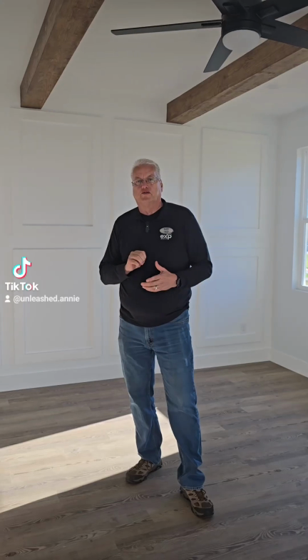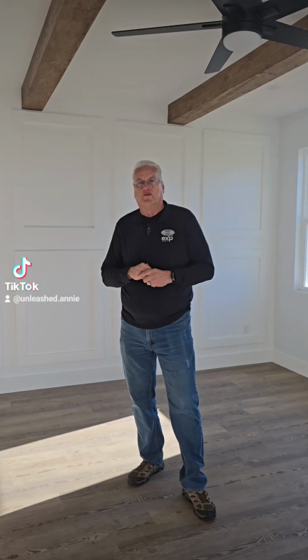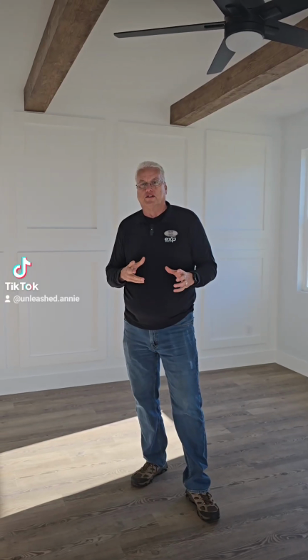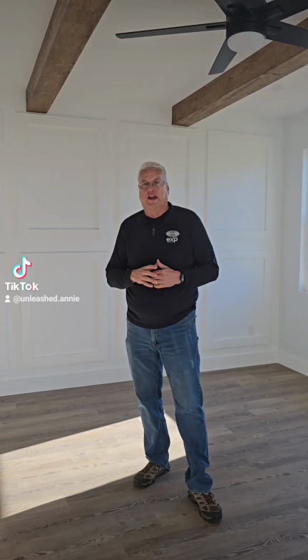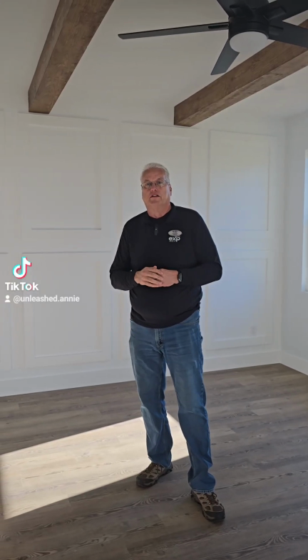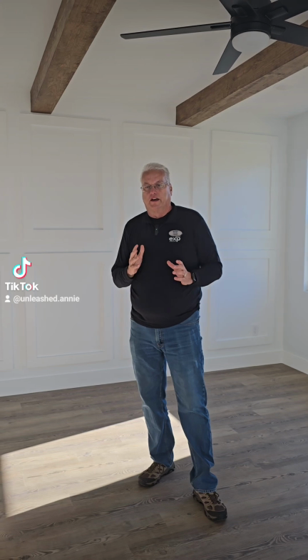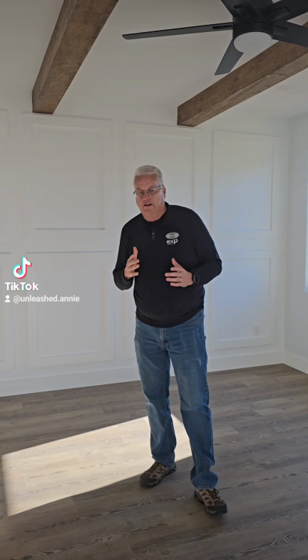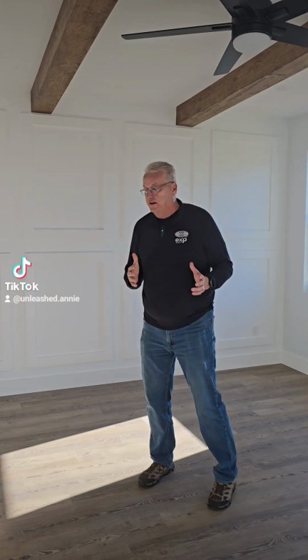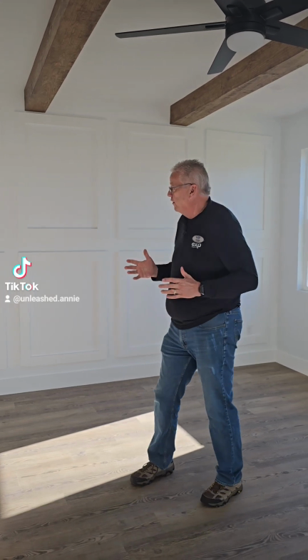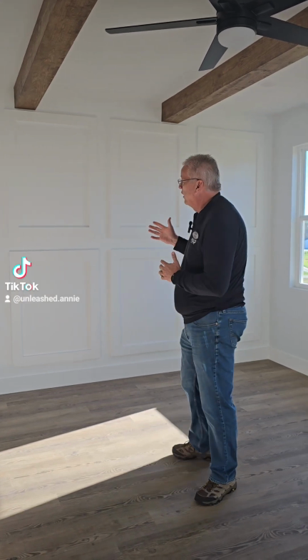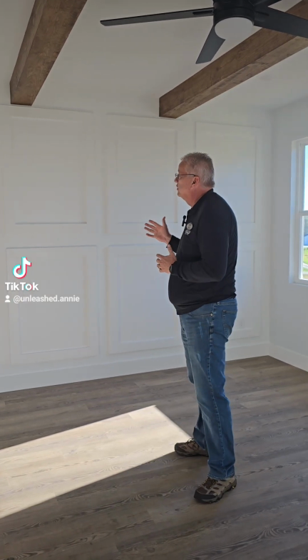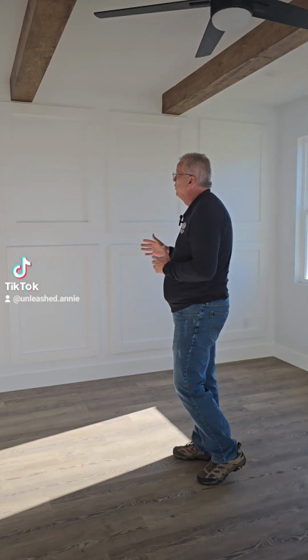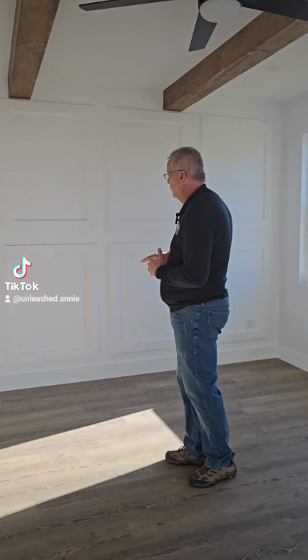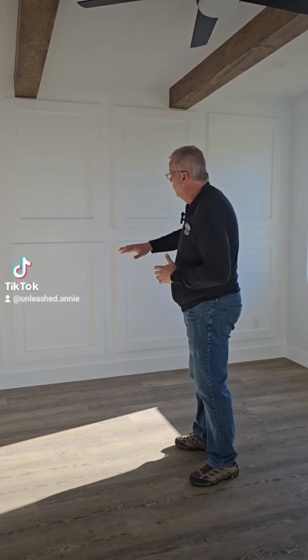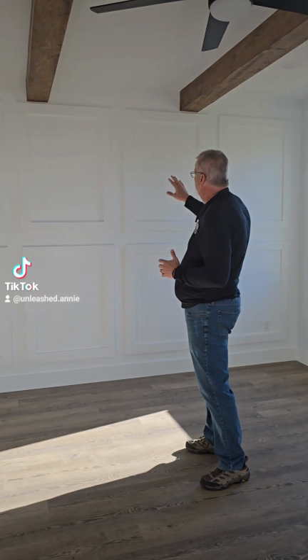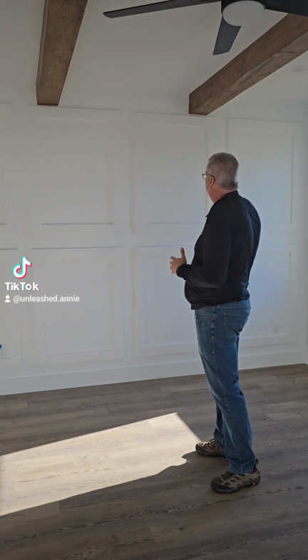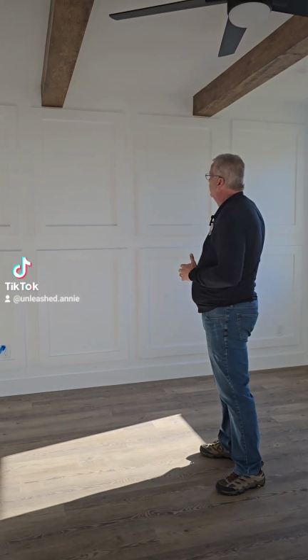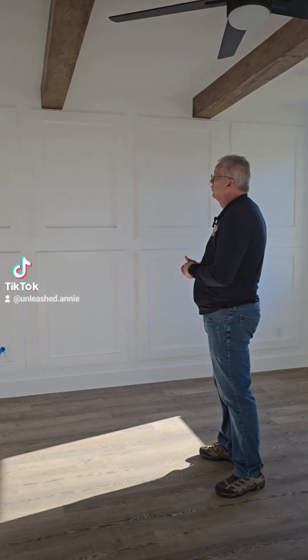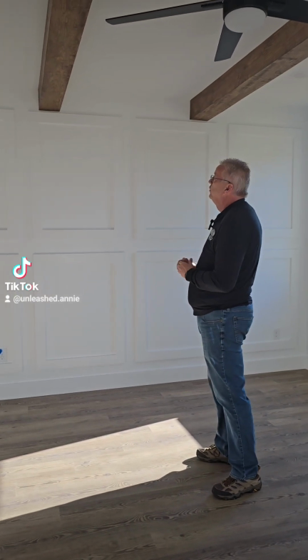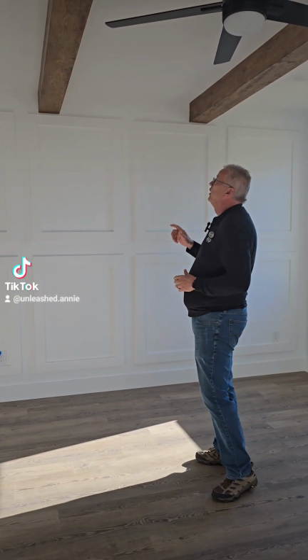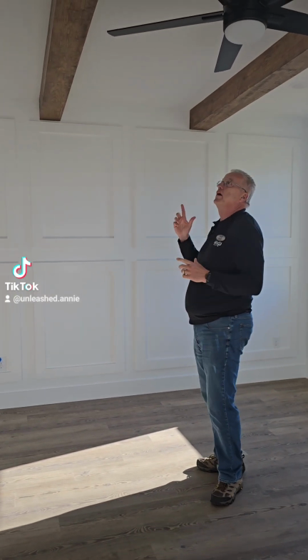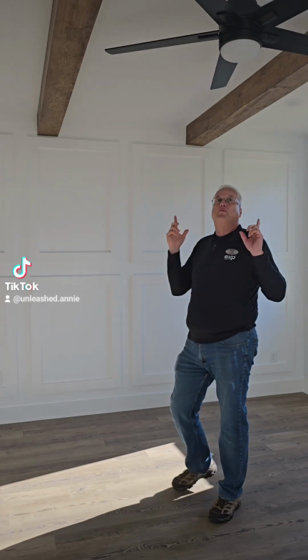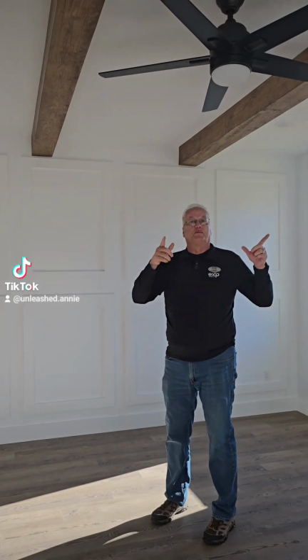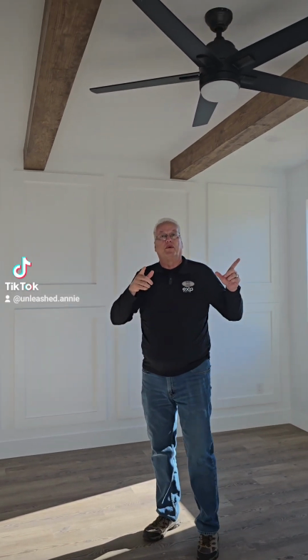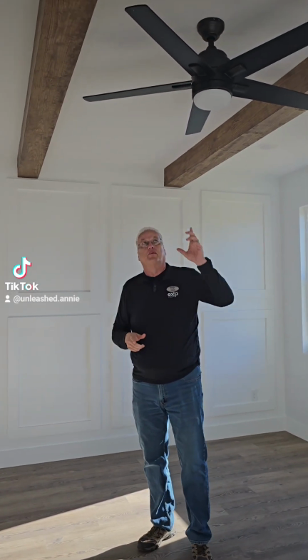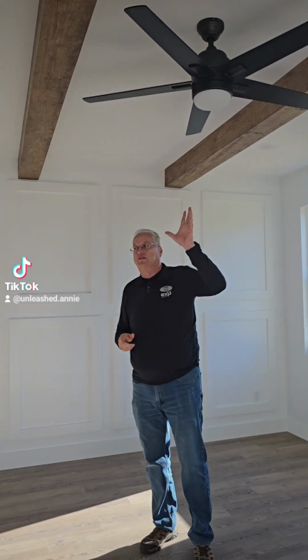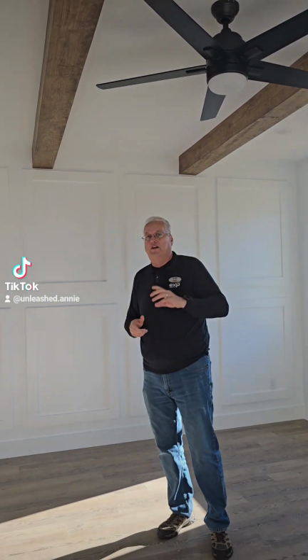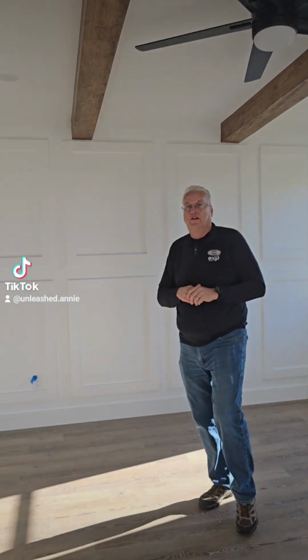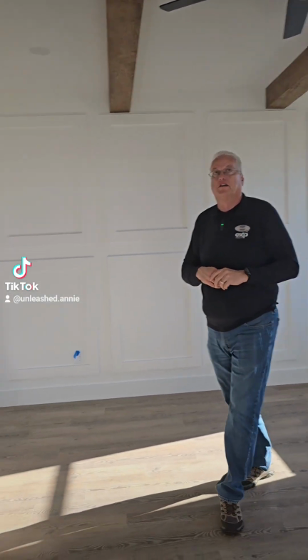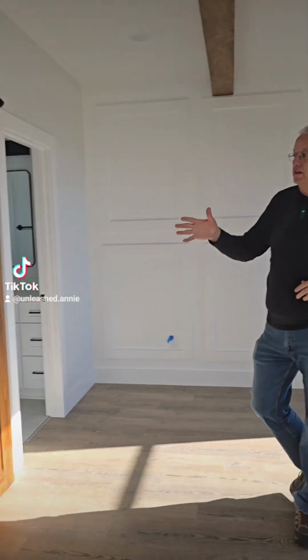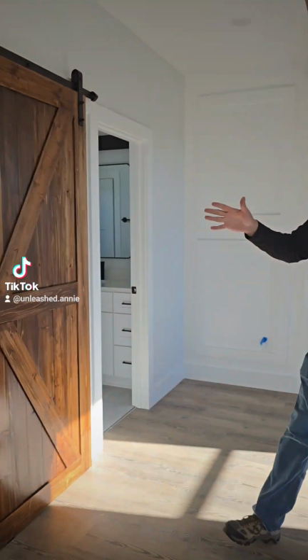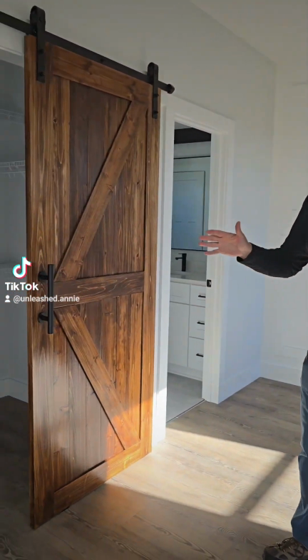Owner's suite number four. This is in the Canton. It's got a great accent wall — we did a whole wall feature here, really cool. We've got the wood beams up top, the ceiling fan, and this one has a barn door over here.